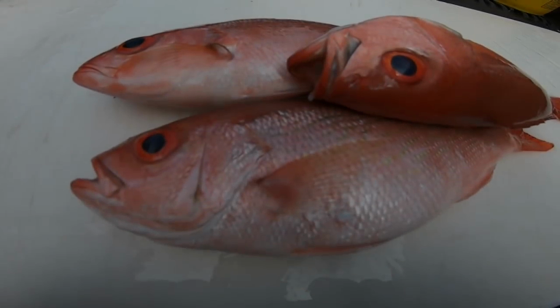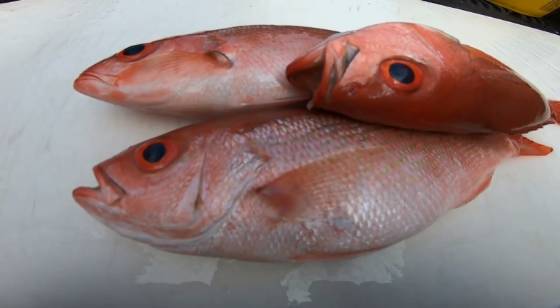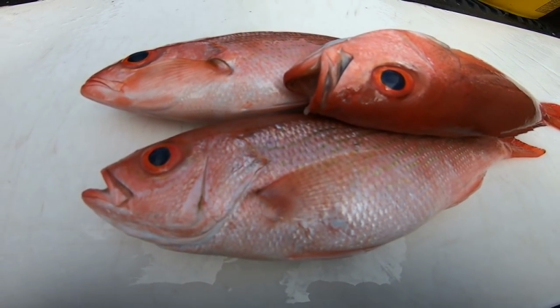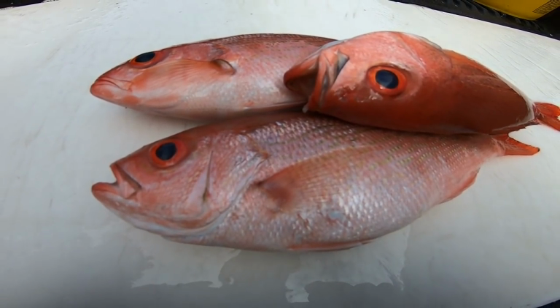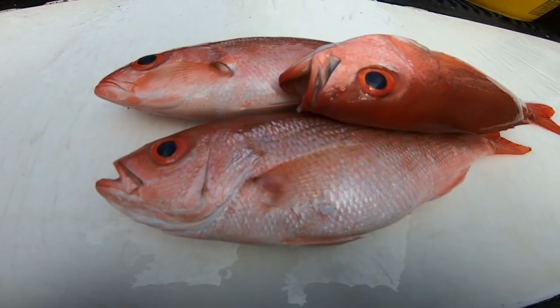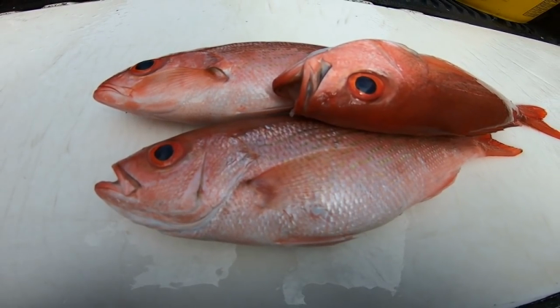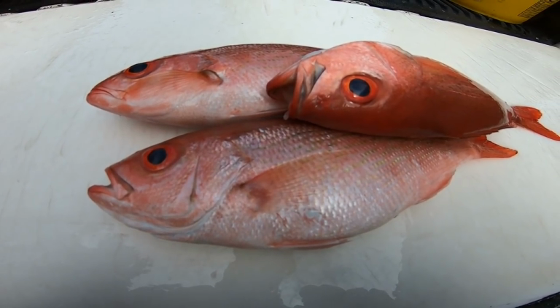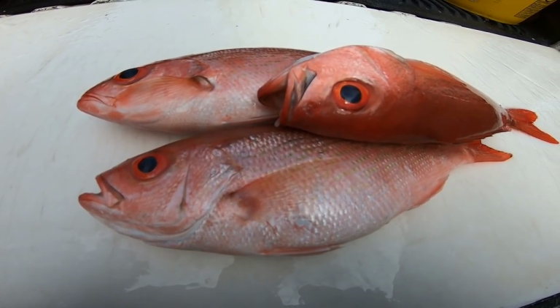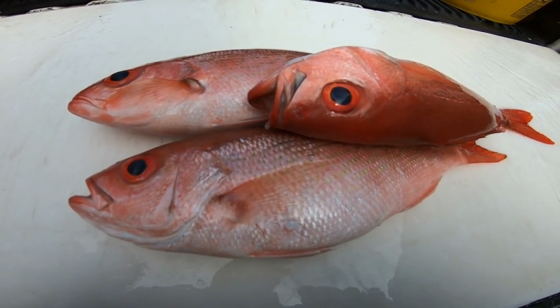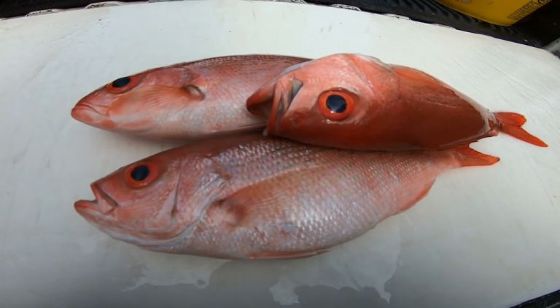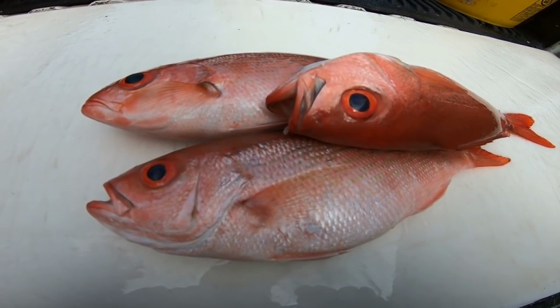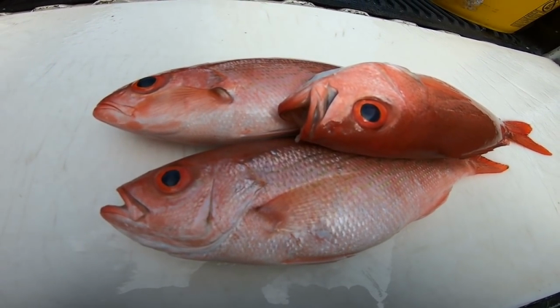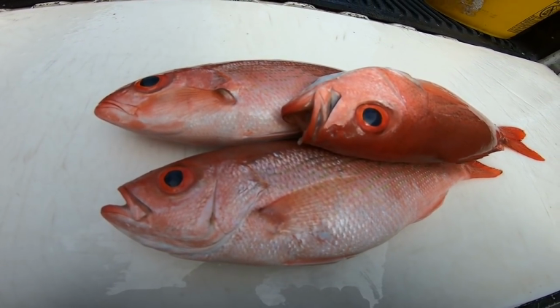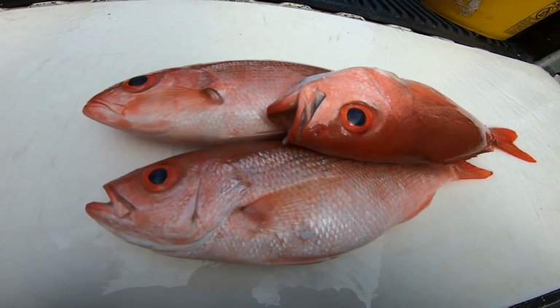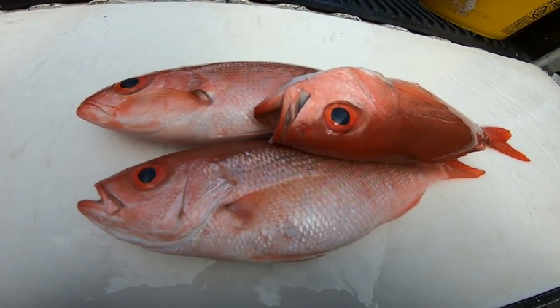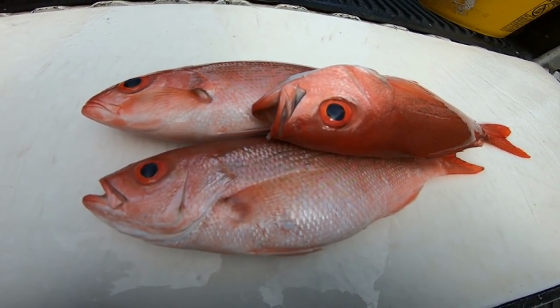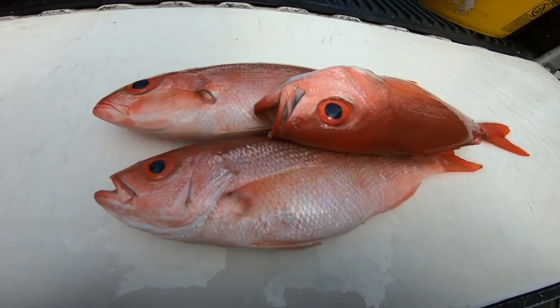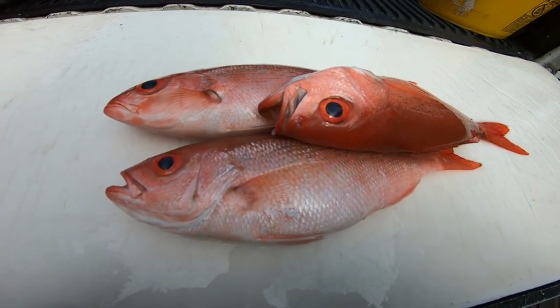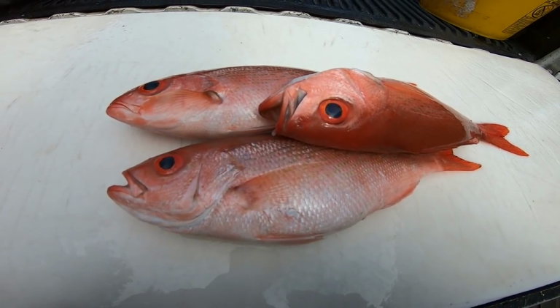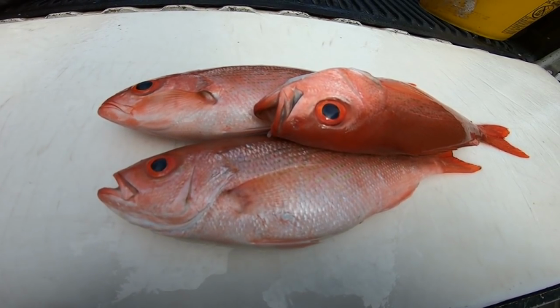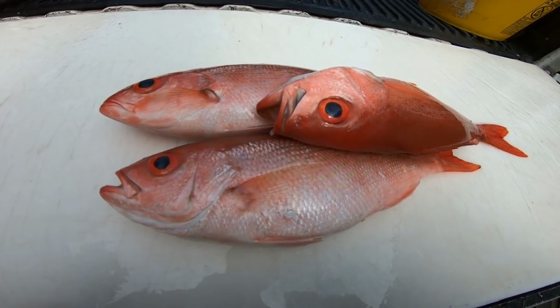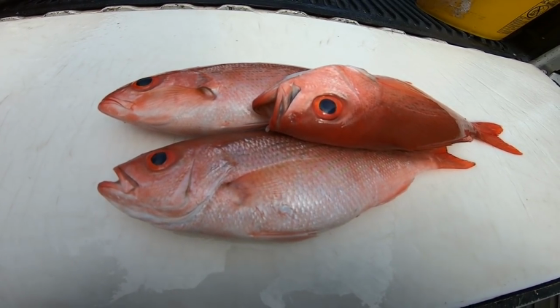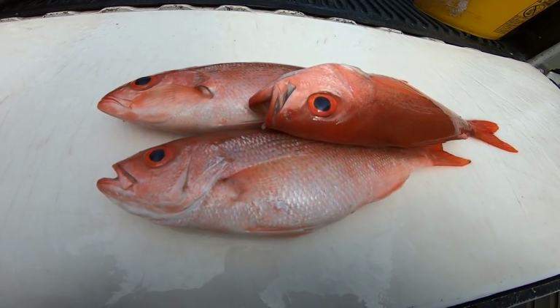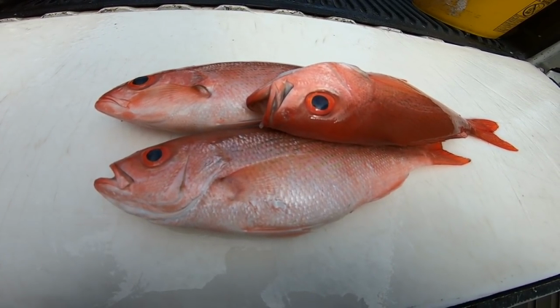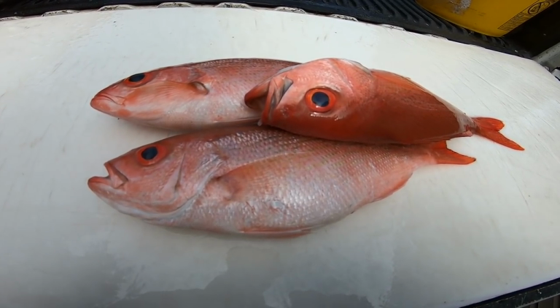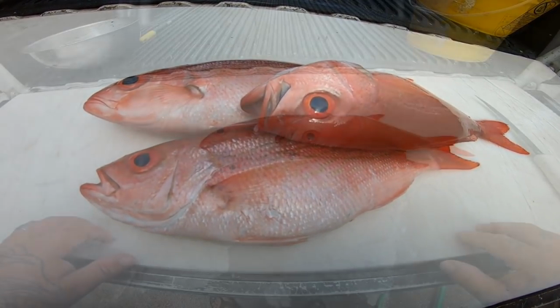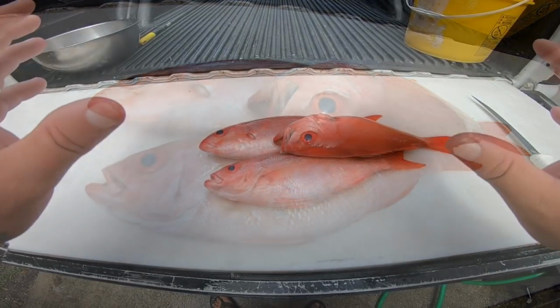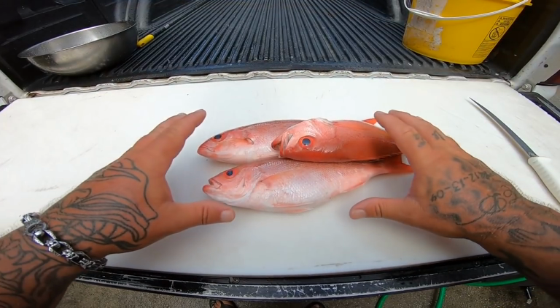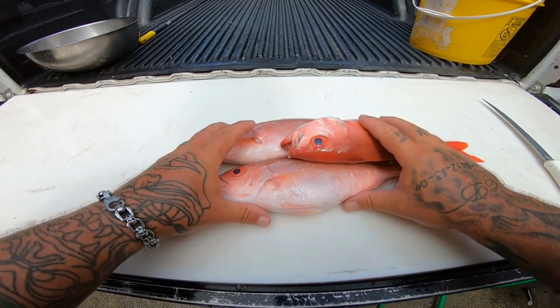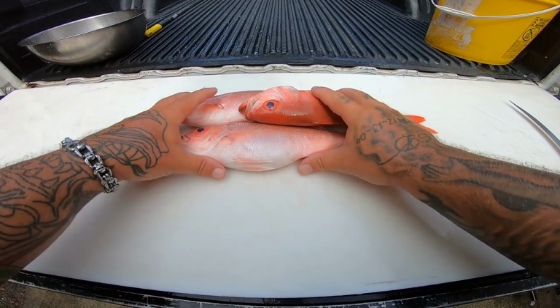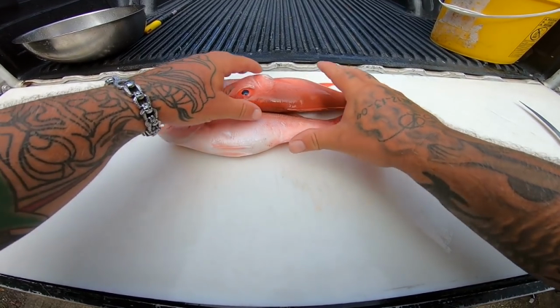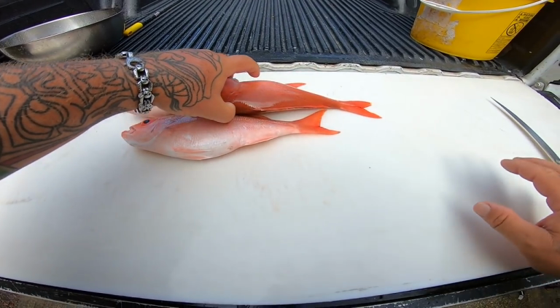All right guys, well here's my three vermilion snapper — nice little ones. These are about 12 and a half to 13 inches vermilions. They got to be 12 inches to keep. All right guys, with my three vermilion snapper, I'm going to do these super easy.